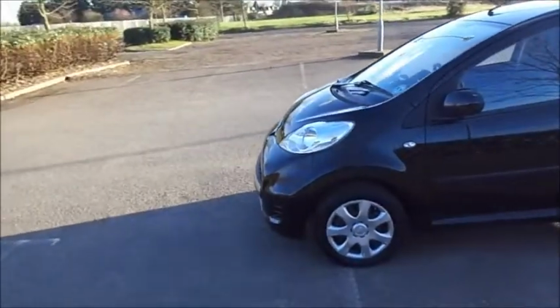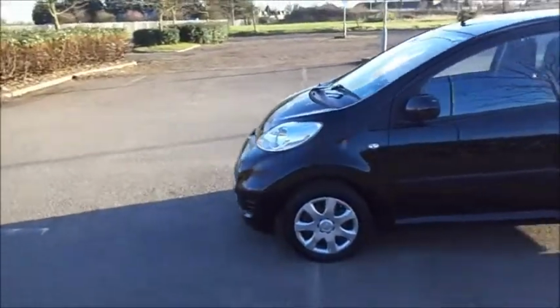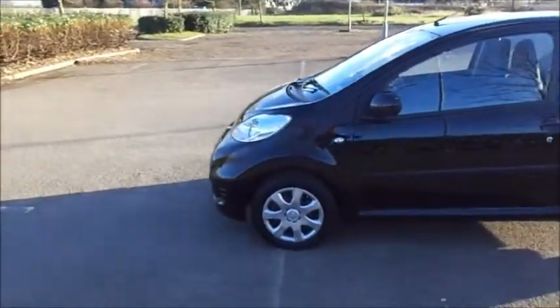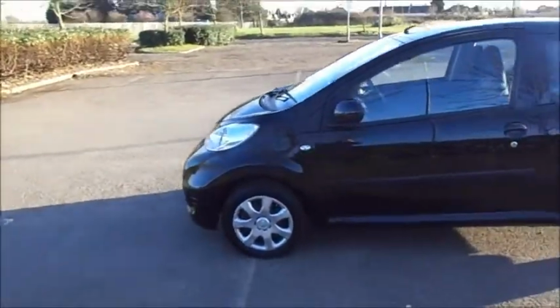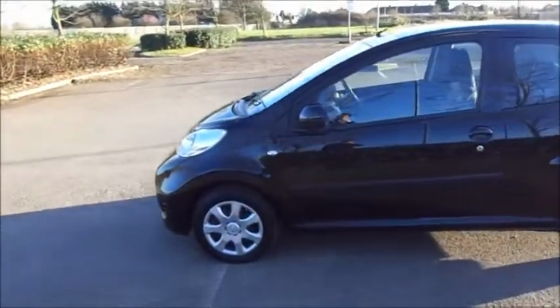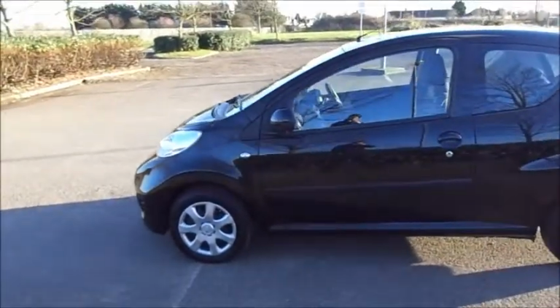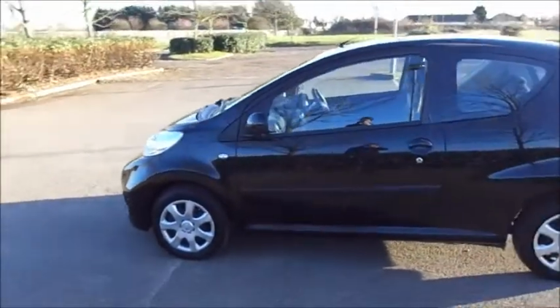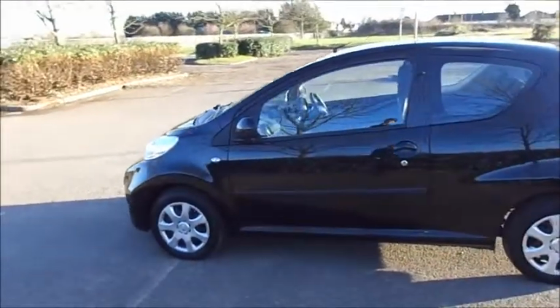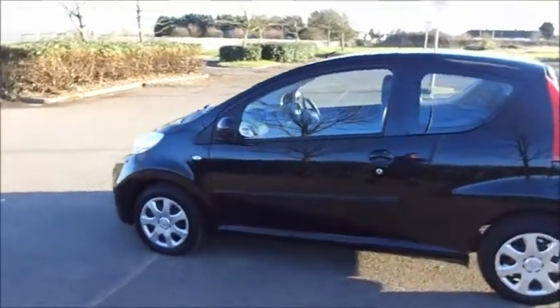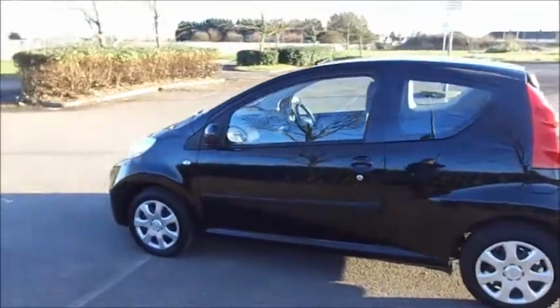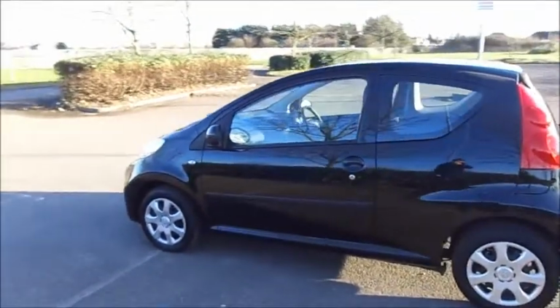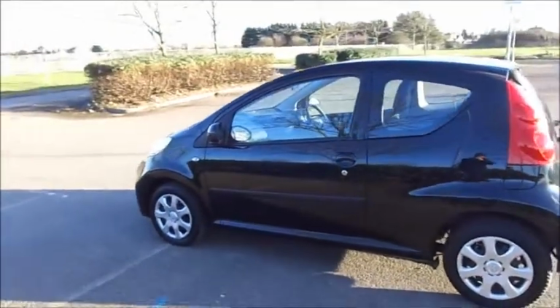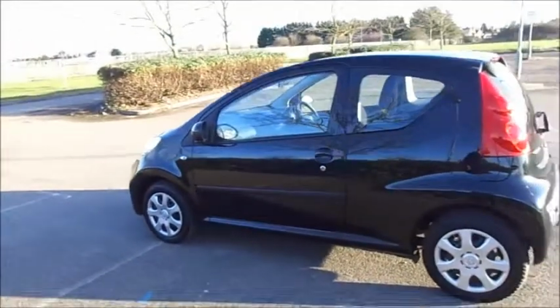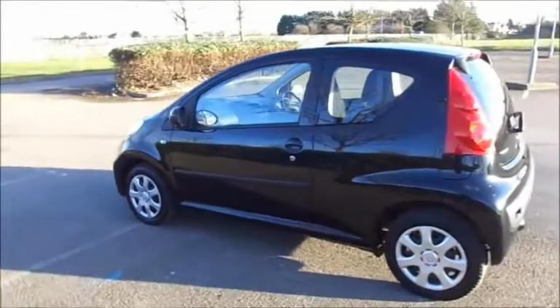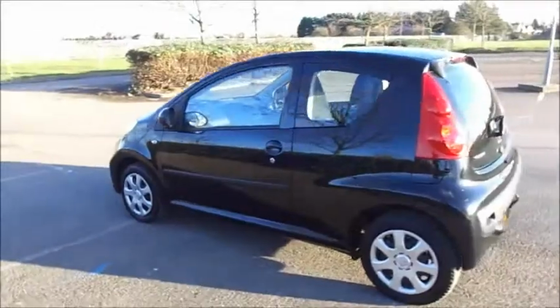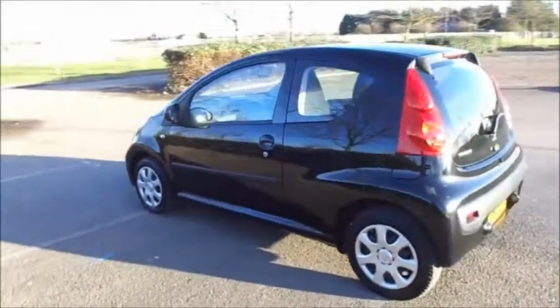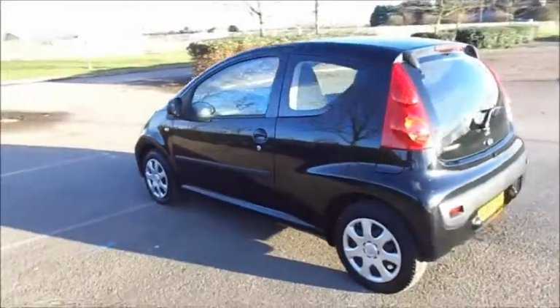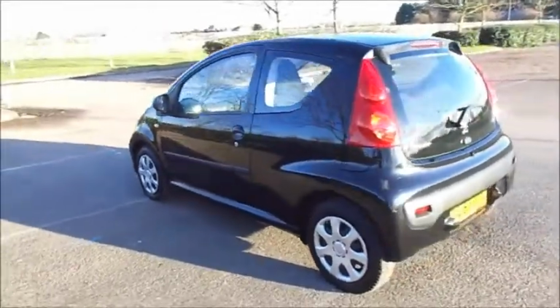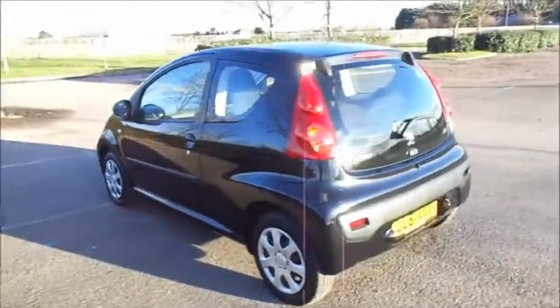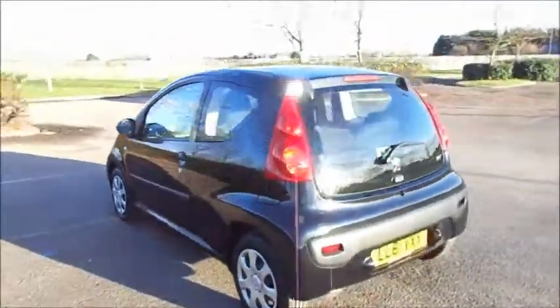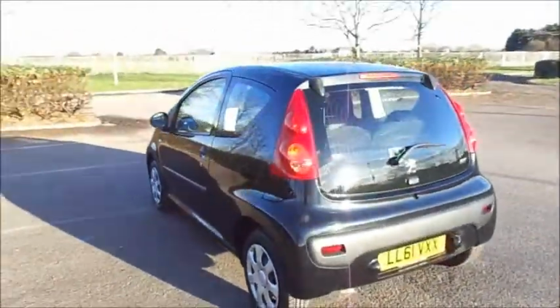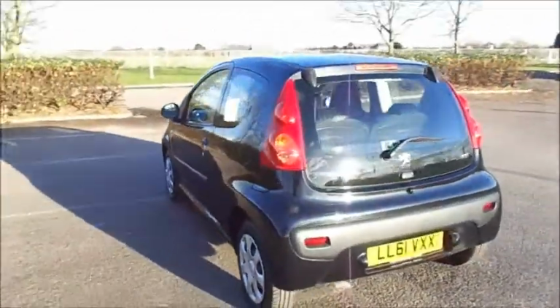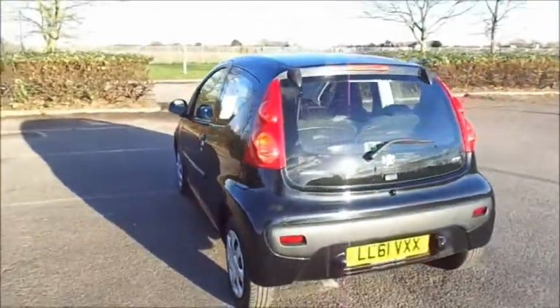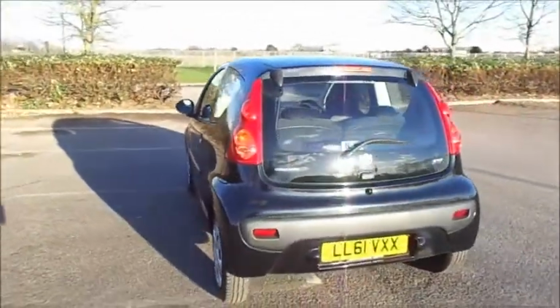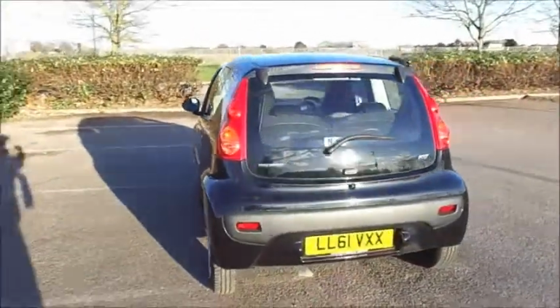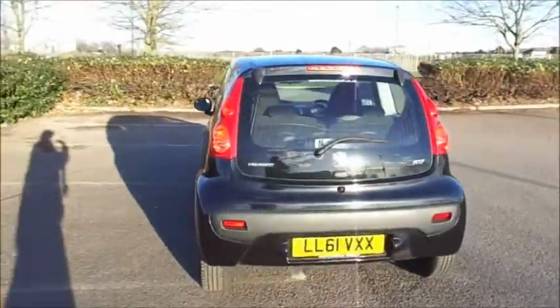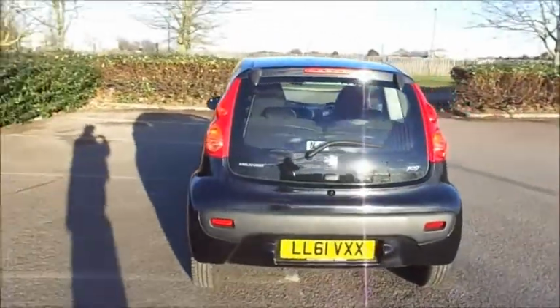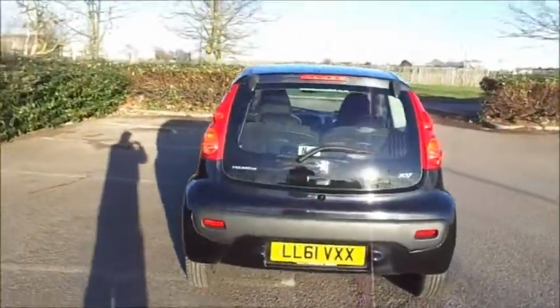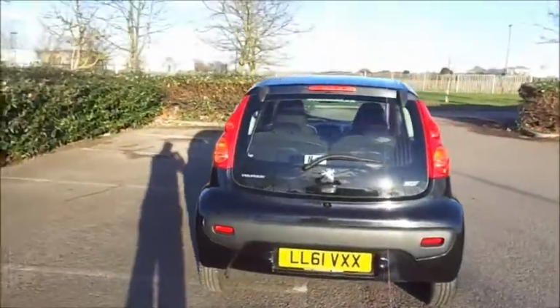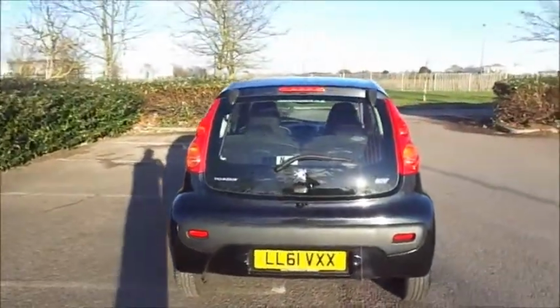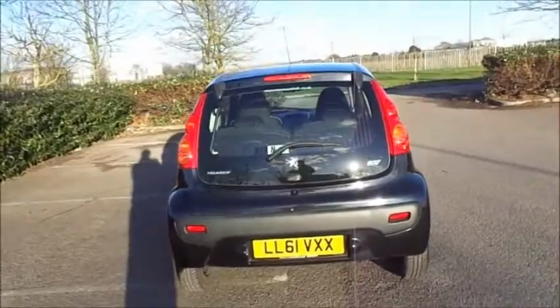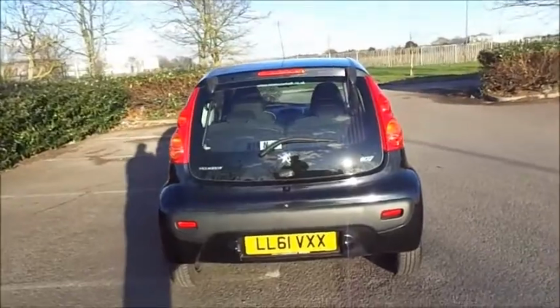14 inch steel wheels. Rear wash wipe with high intensity brake light.